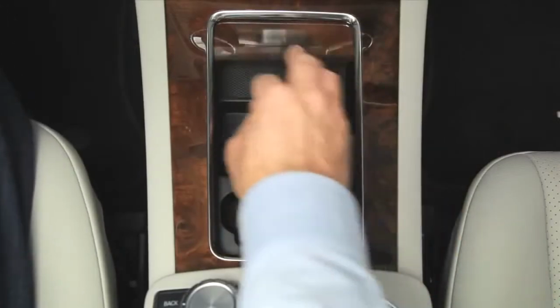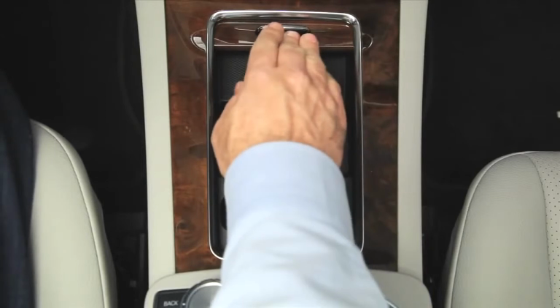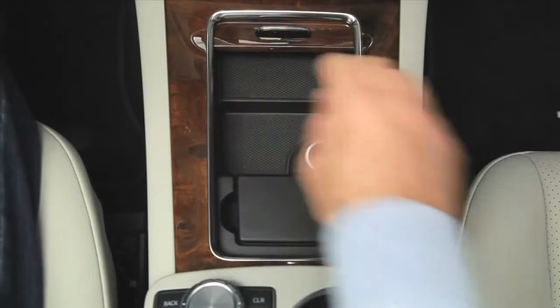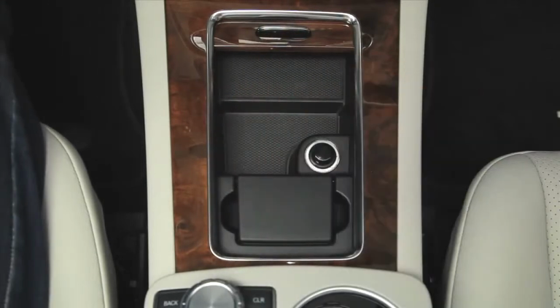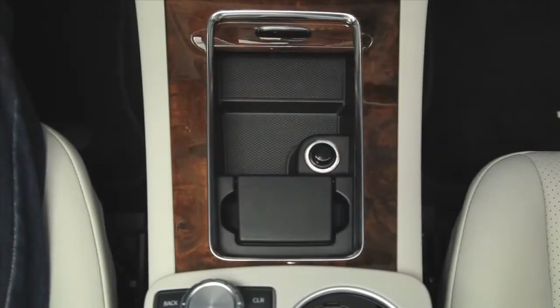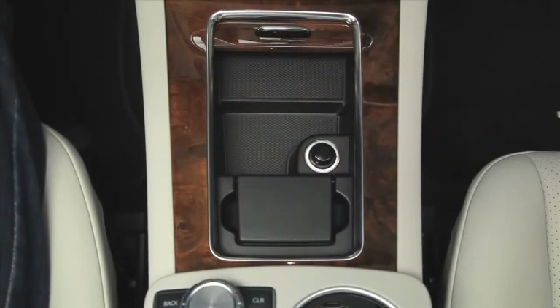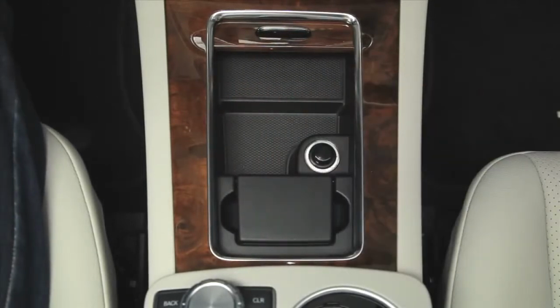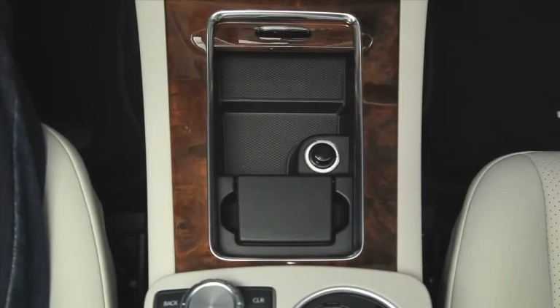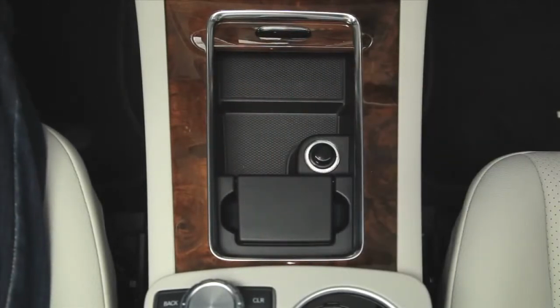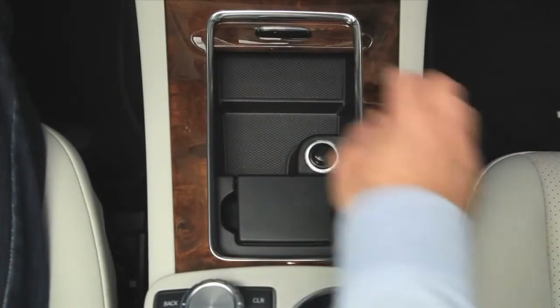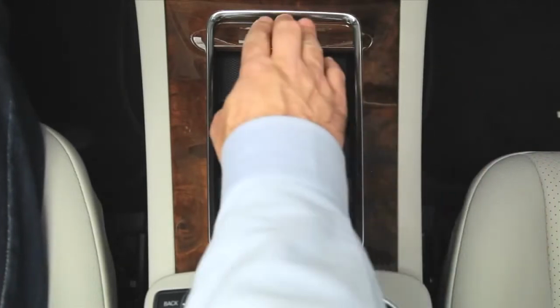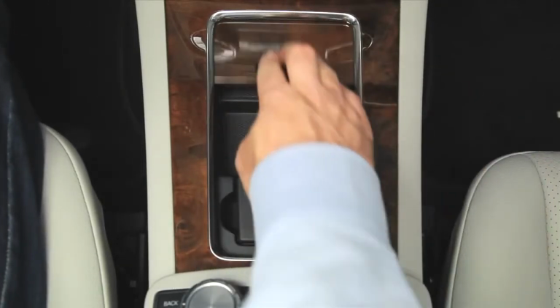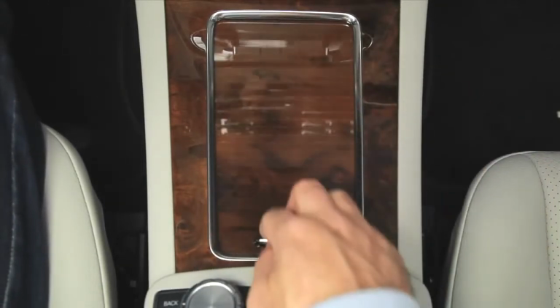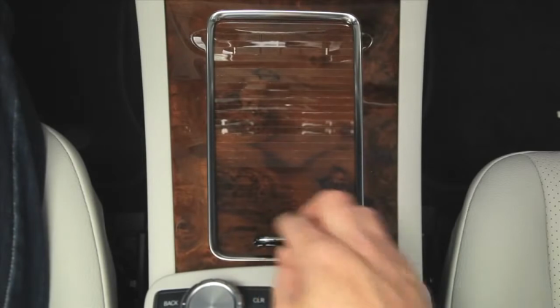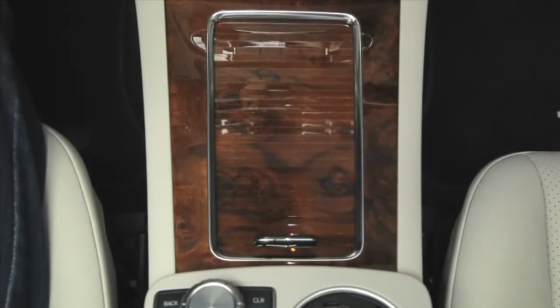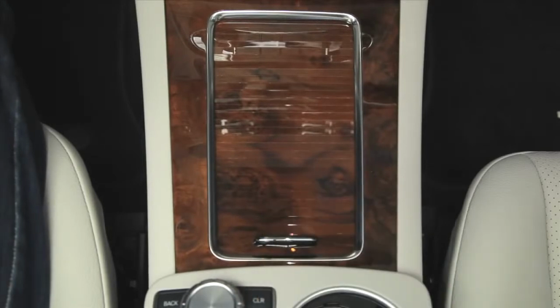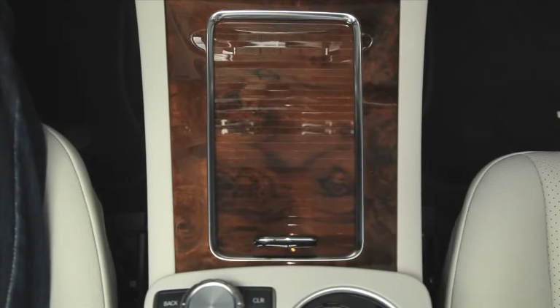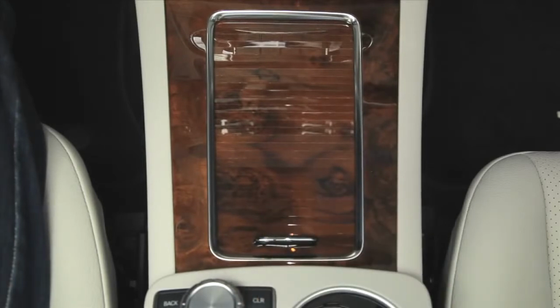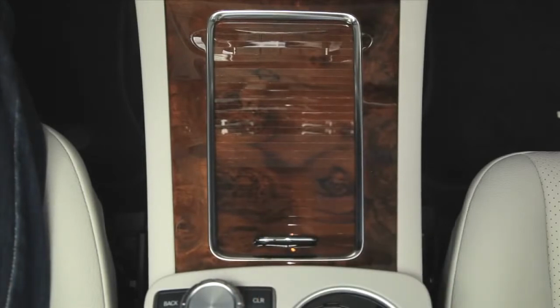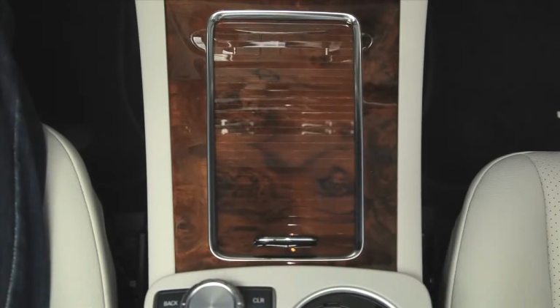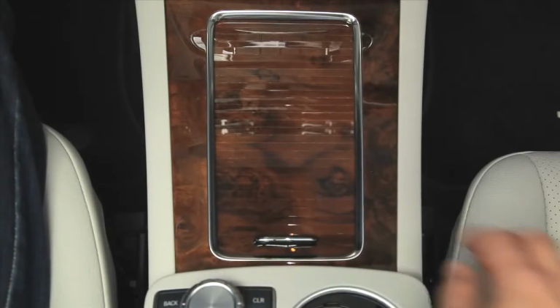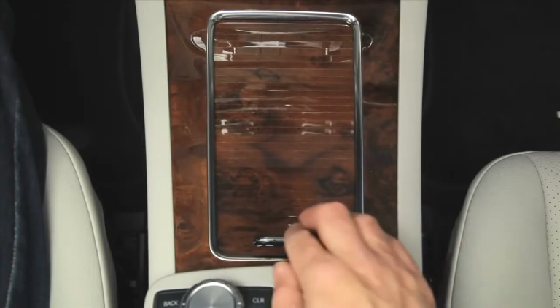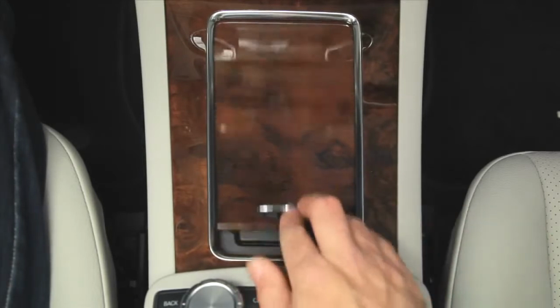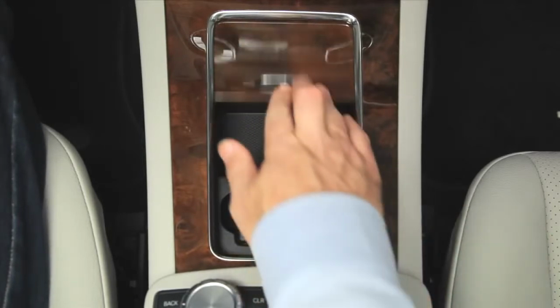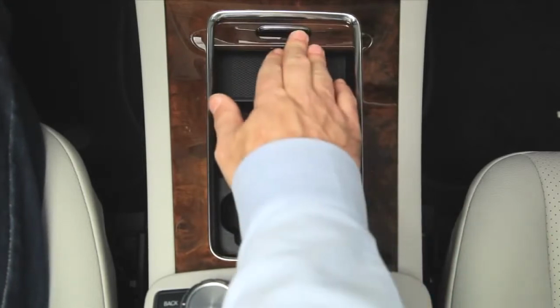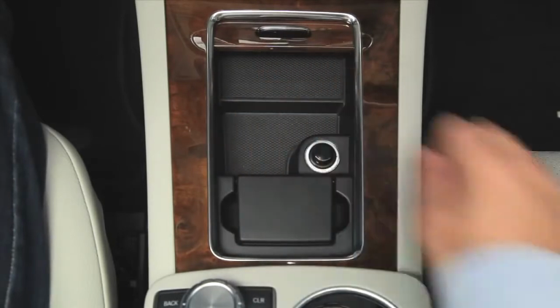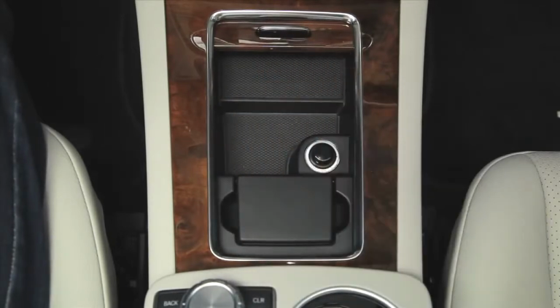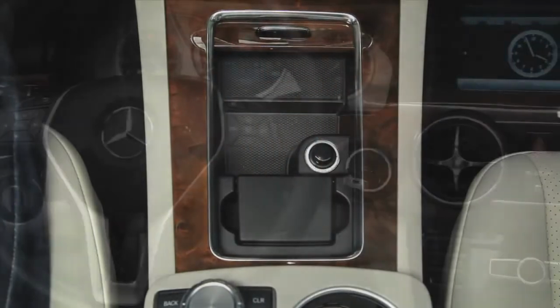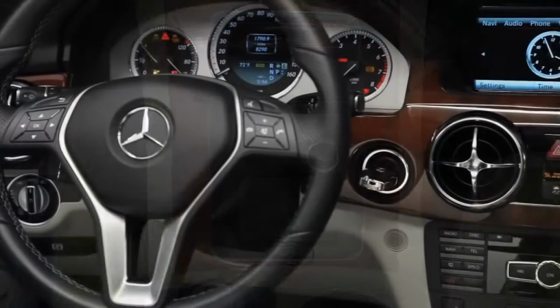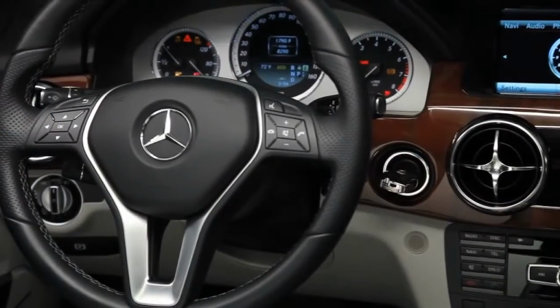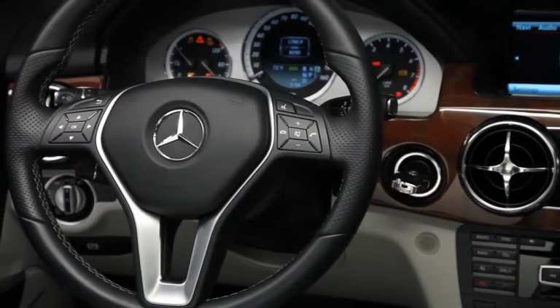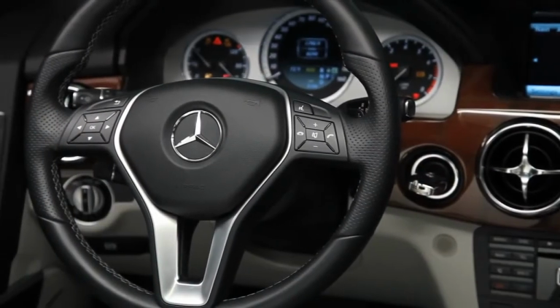In the center console, a roll-top cover for the cup holders is crafted from a single piece of wood, laser cut to preserve its grain. When closed it stays seamless, but it can disappear completely out of the way when open.